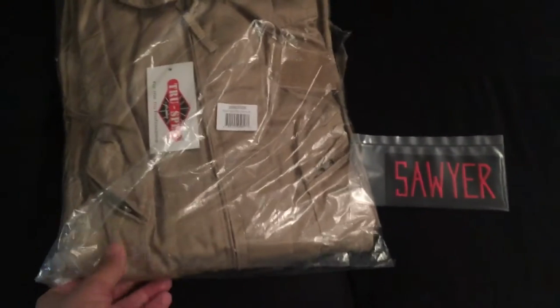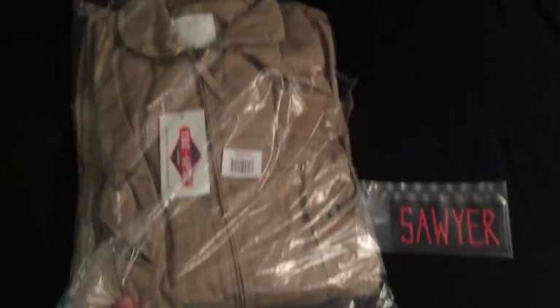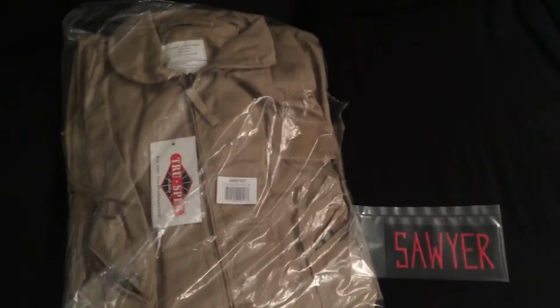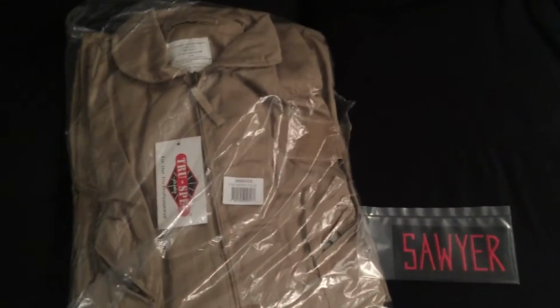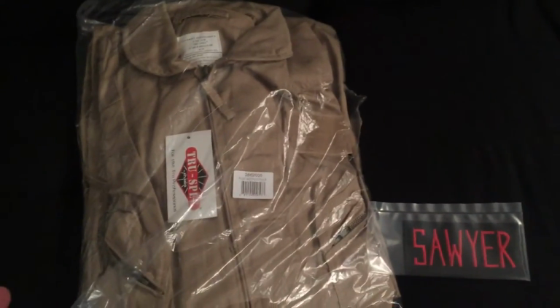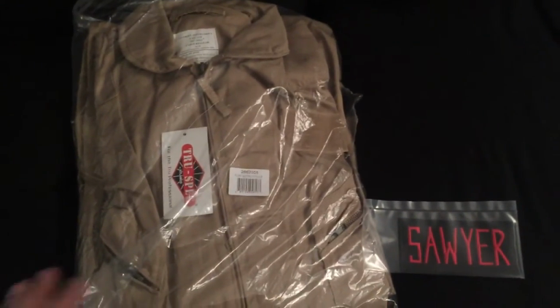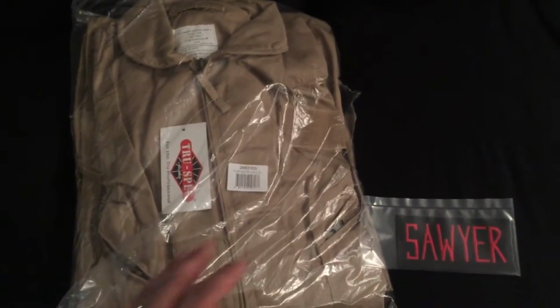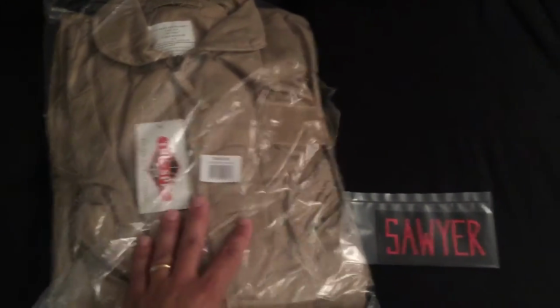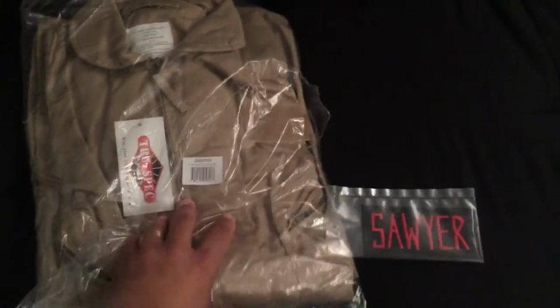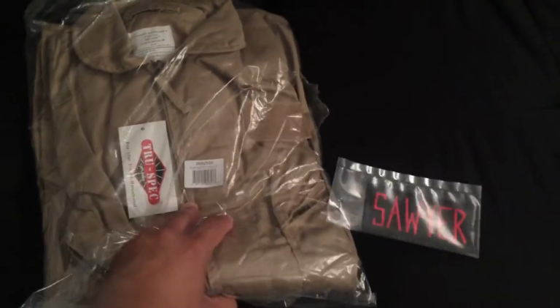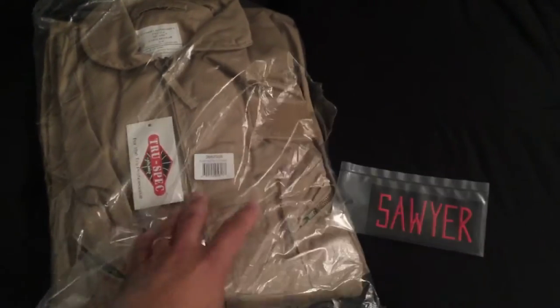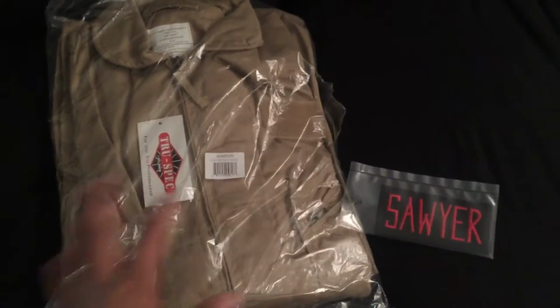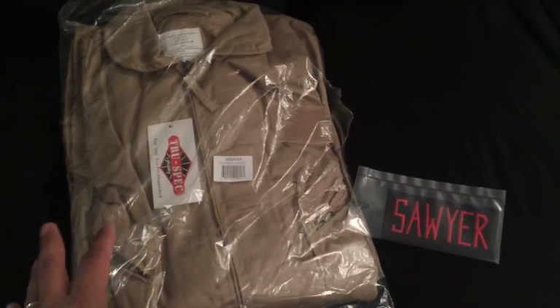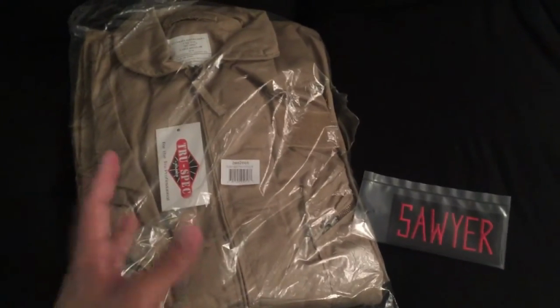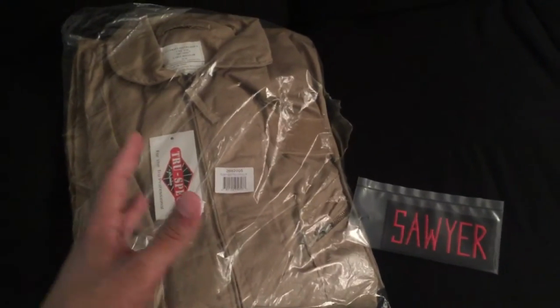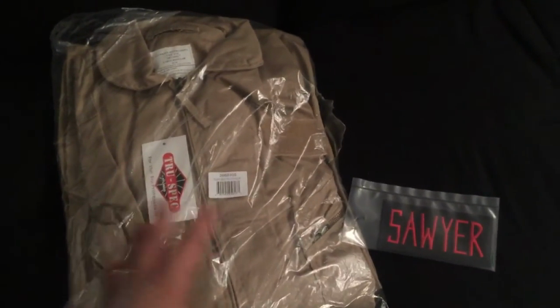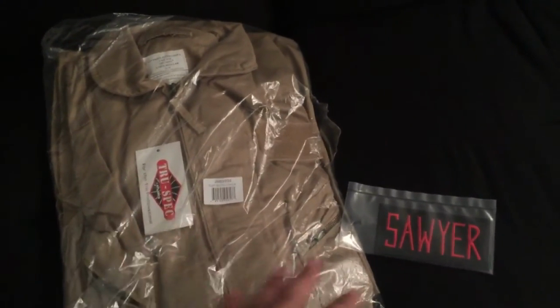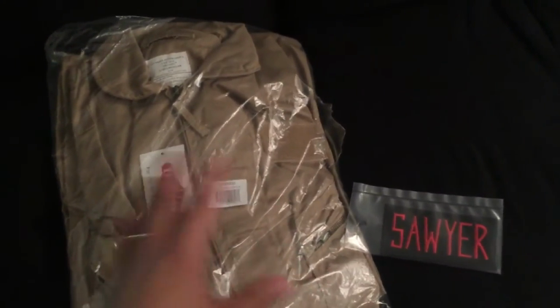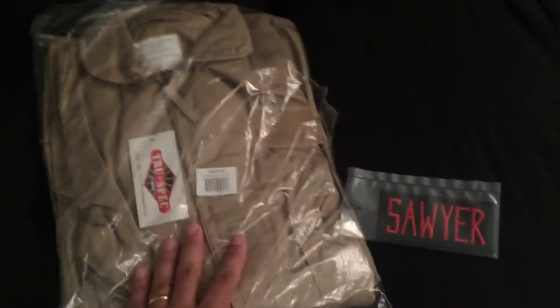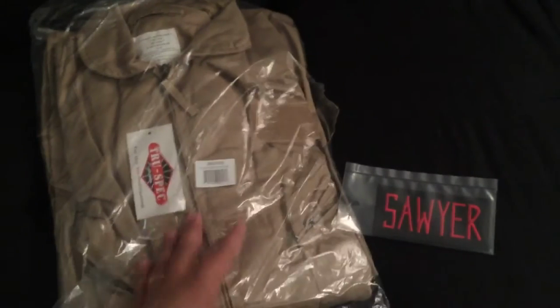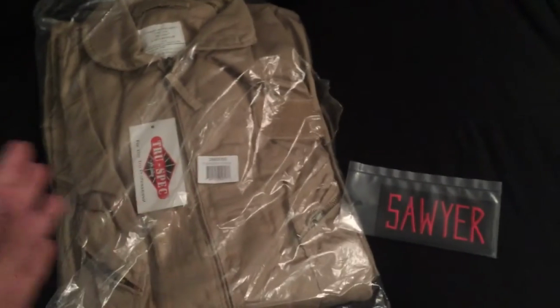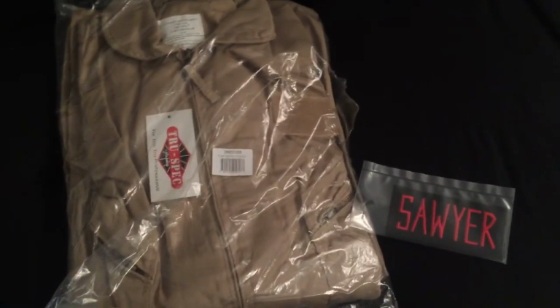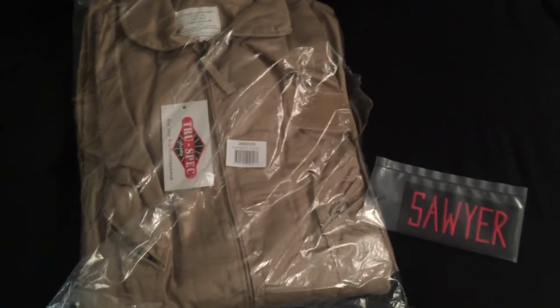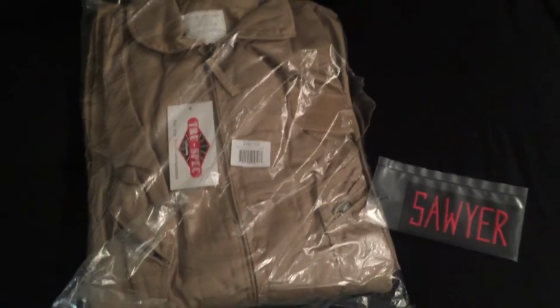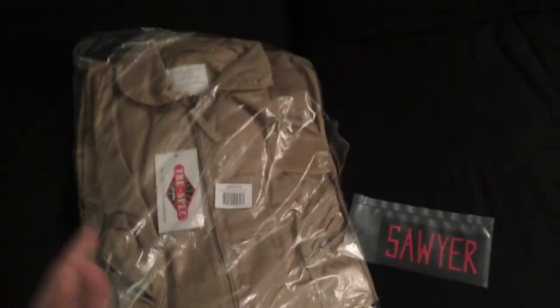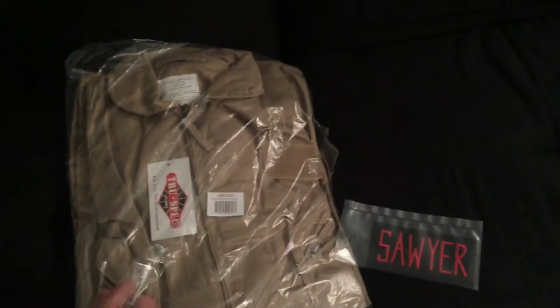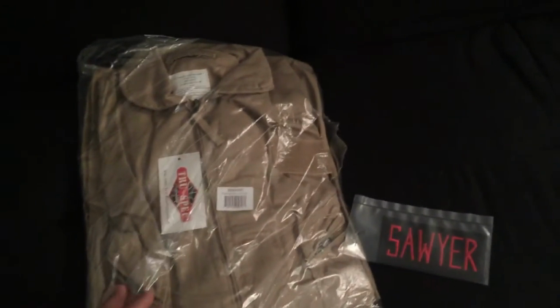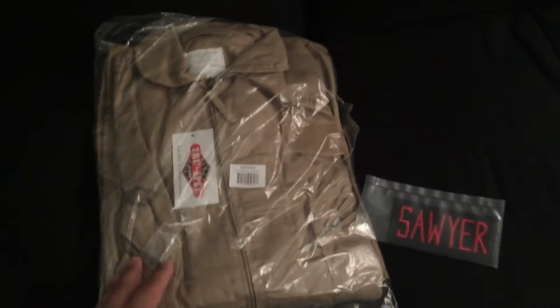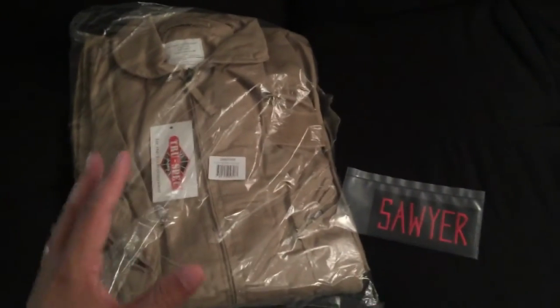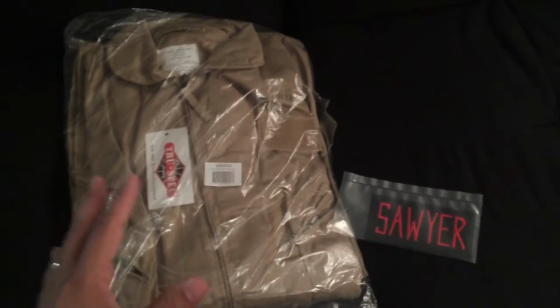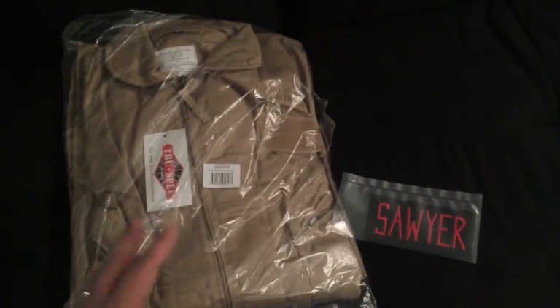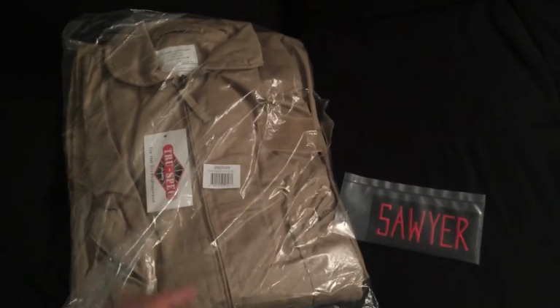So pretty excited about this piece. This is like the big main piece for doing the actual suit, so if it all works out okay then I'm in good good shape.